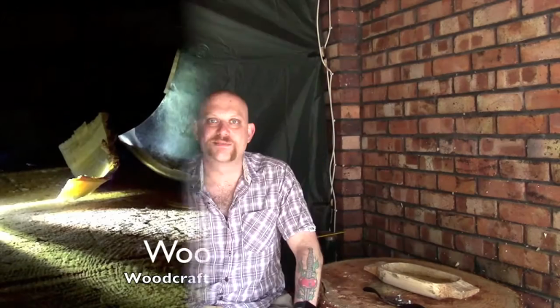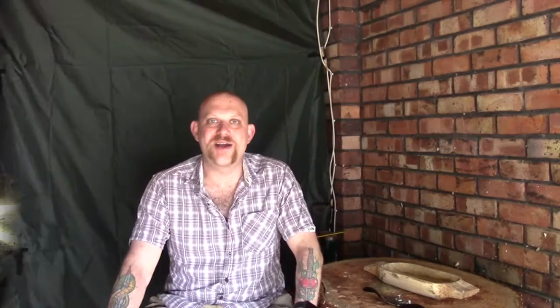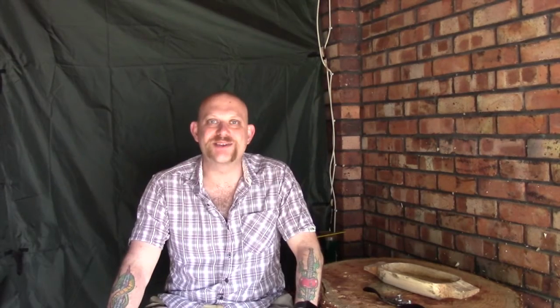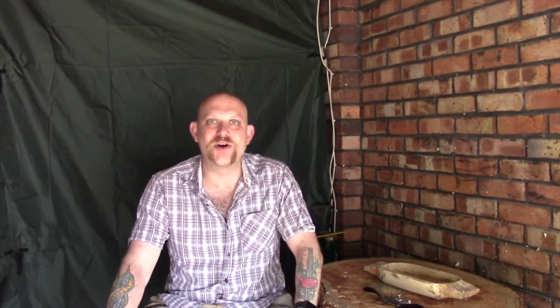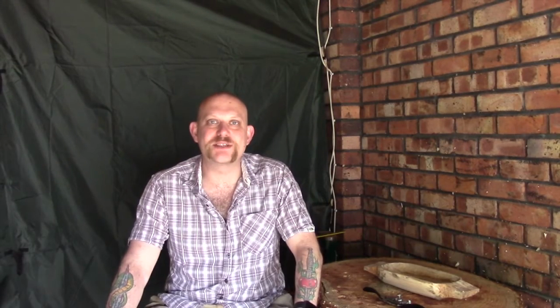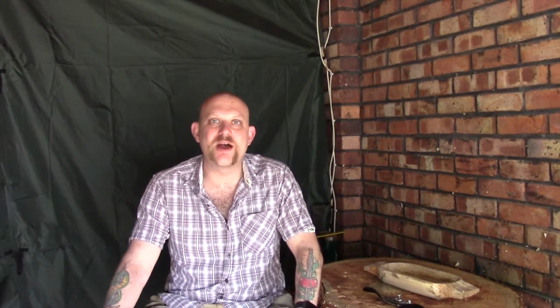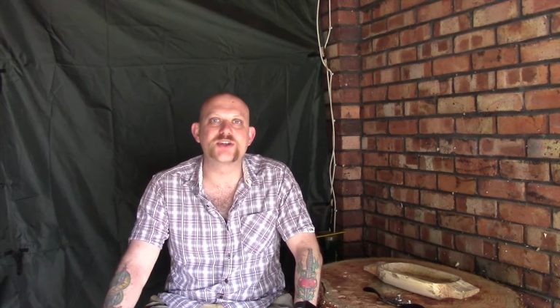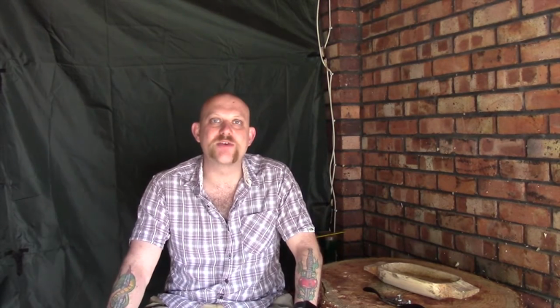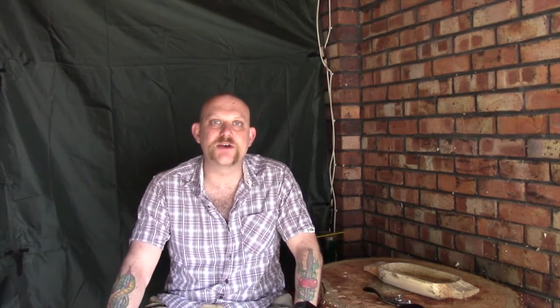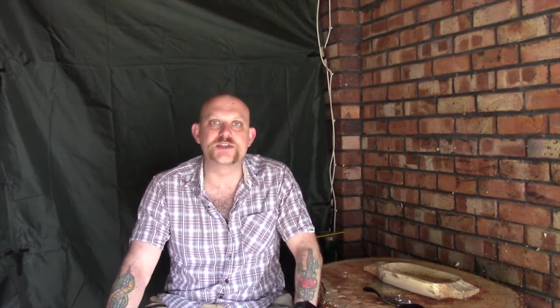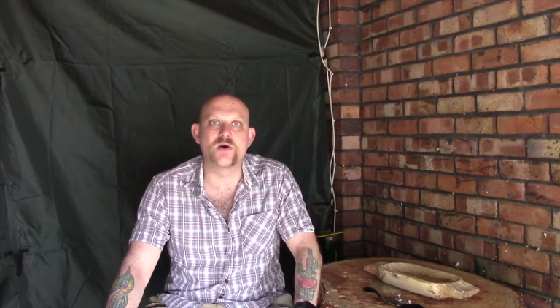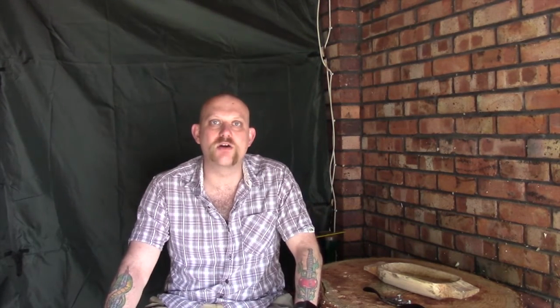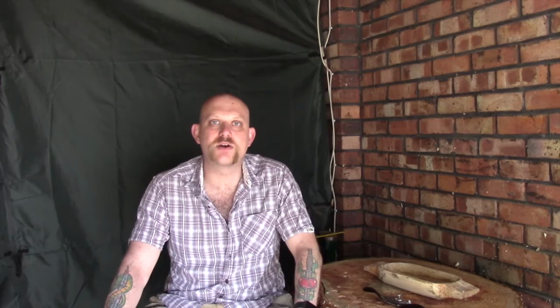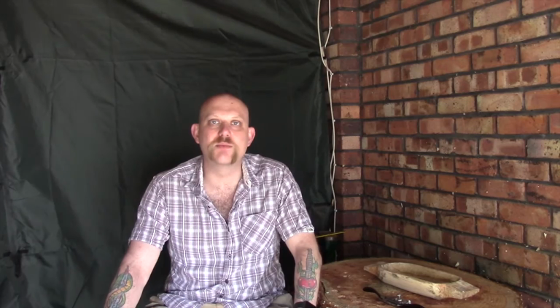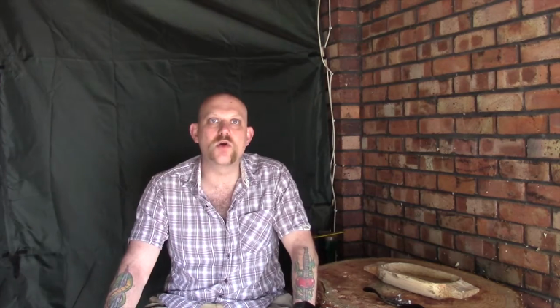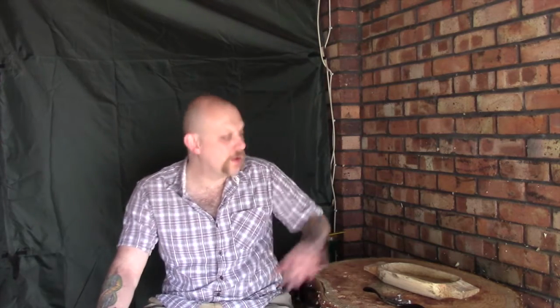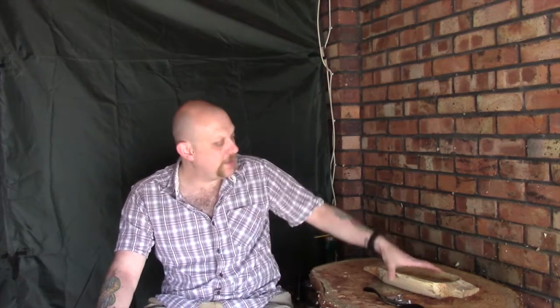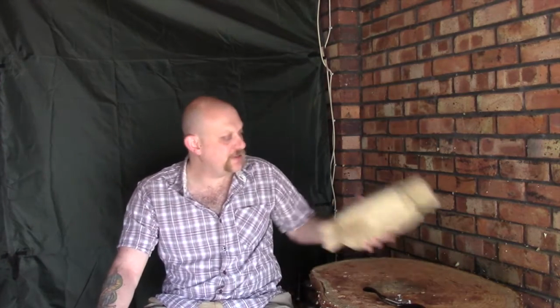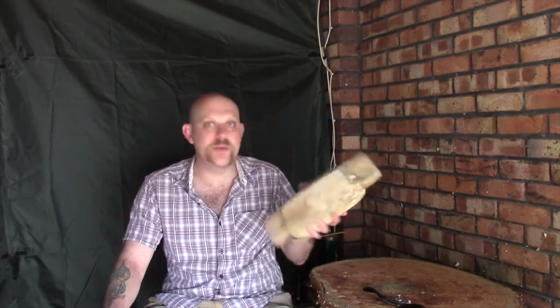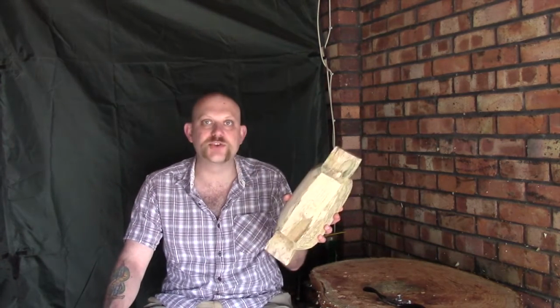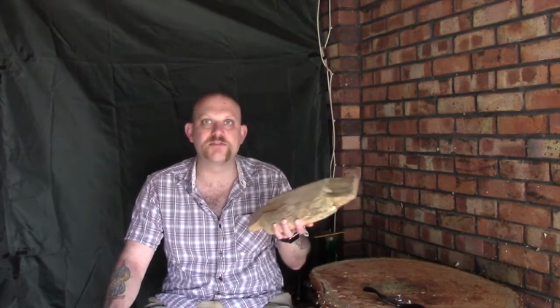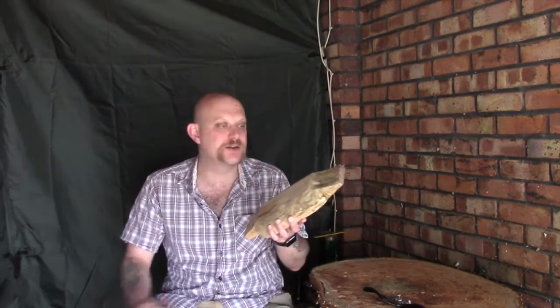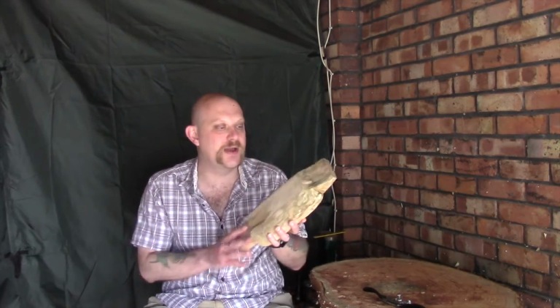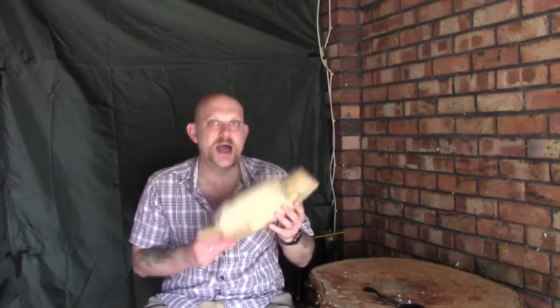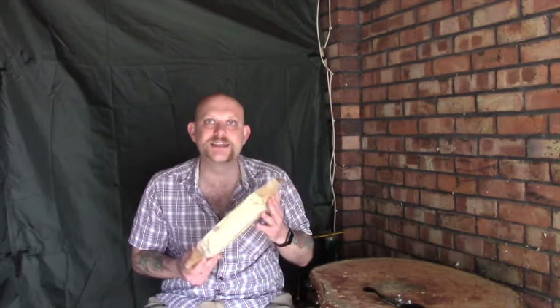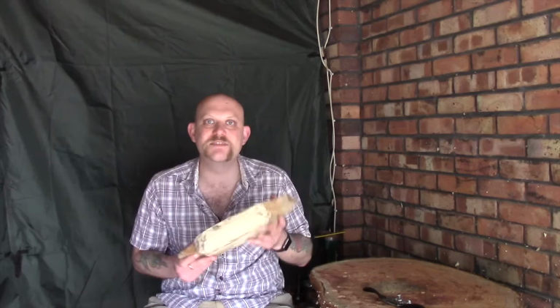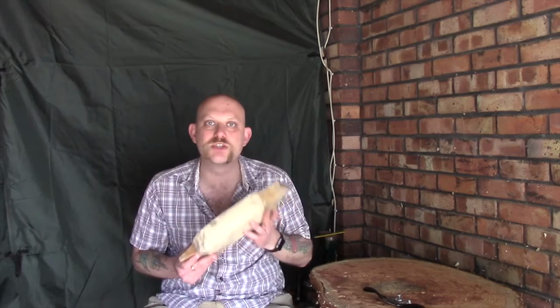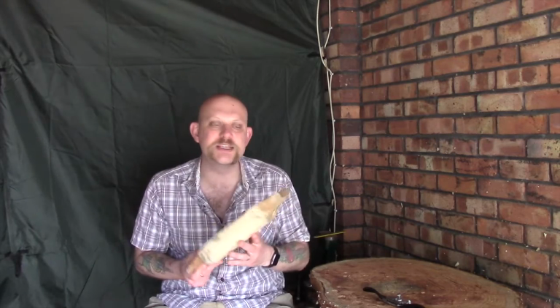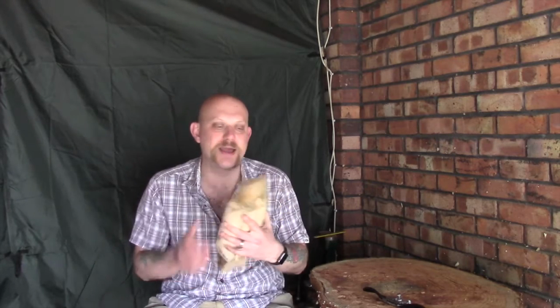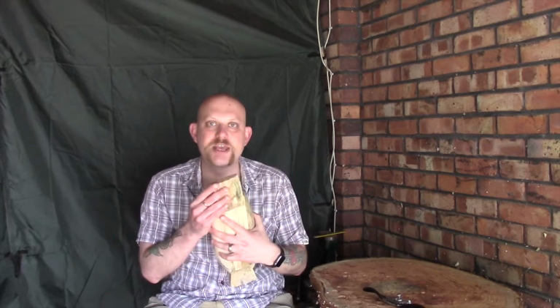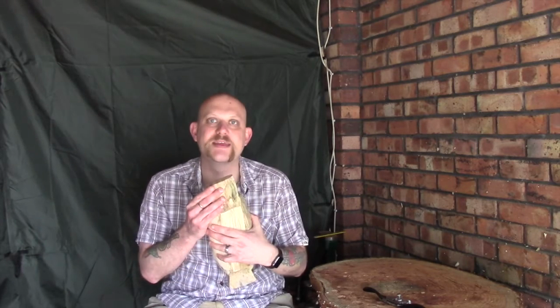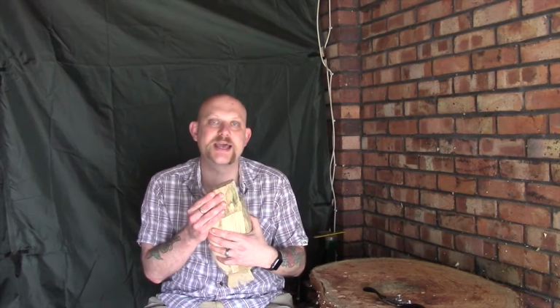Hi guys, I'm Woodcraft Hamster and I thought I'd do another episode for you today on carving our sycamore long bowl. This is where we got to roughly last time, and today's video was going to be about shaping these handles.